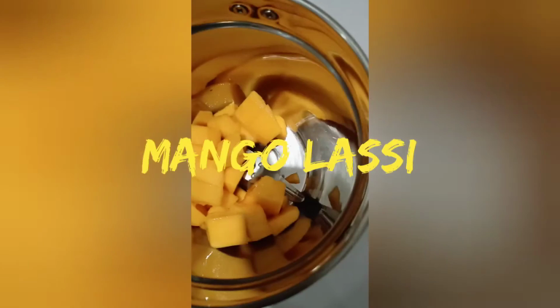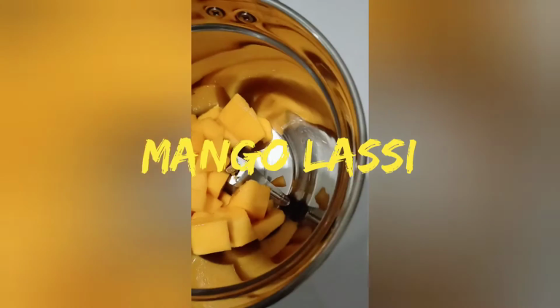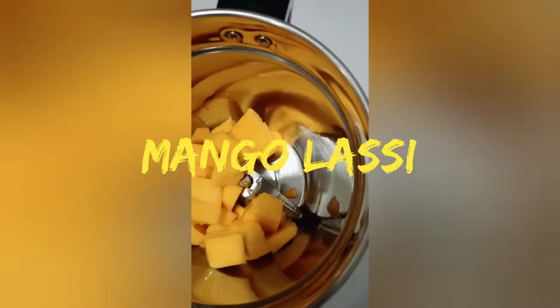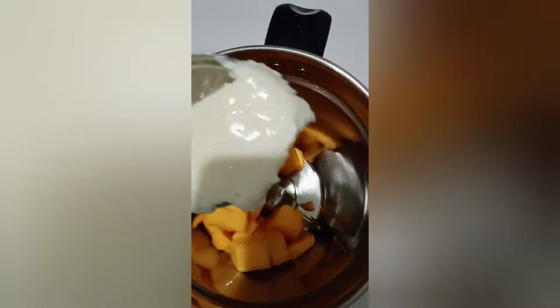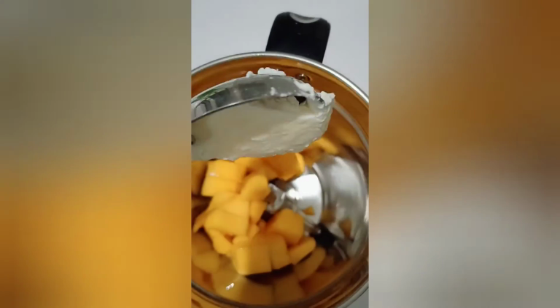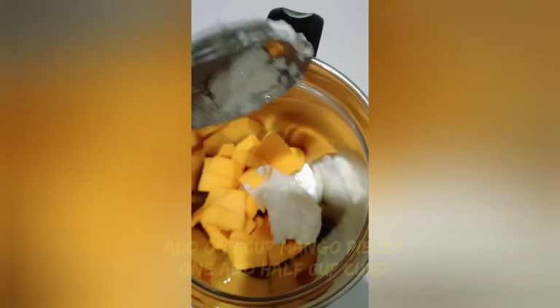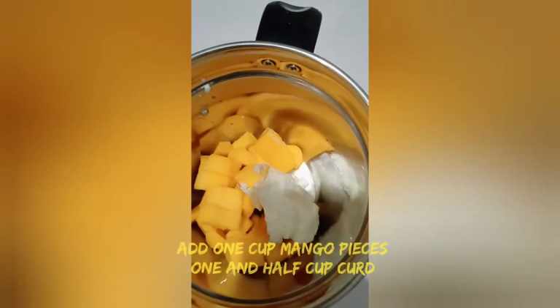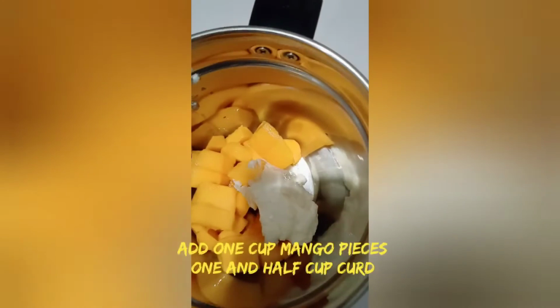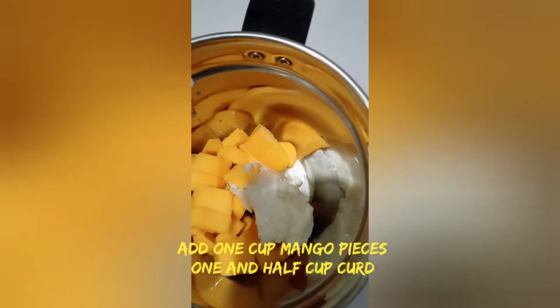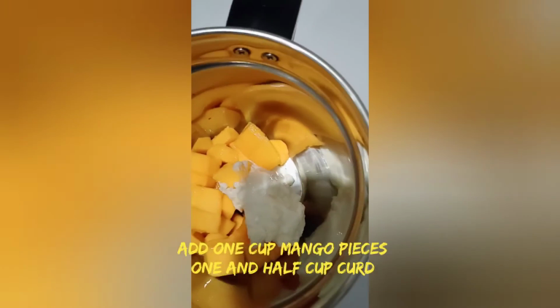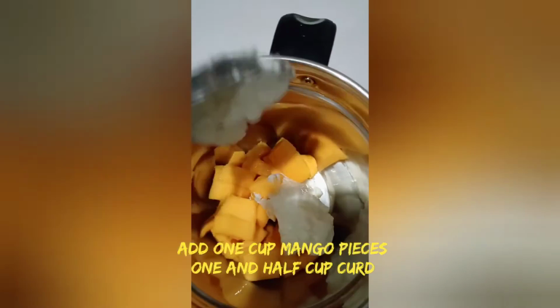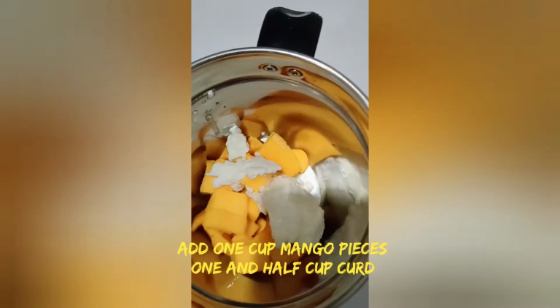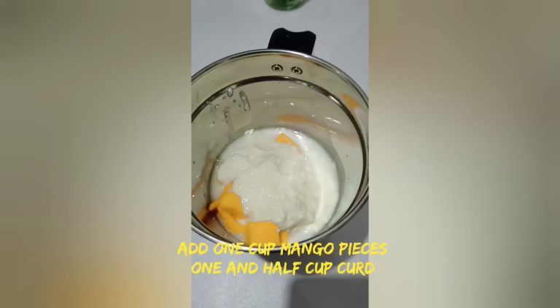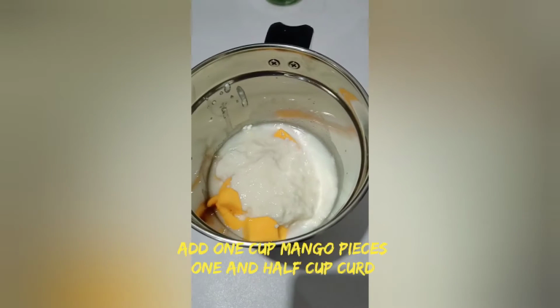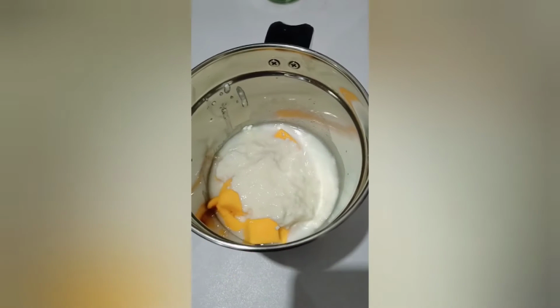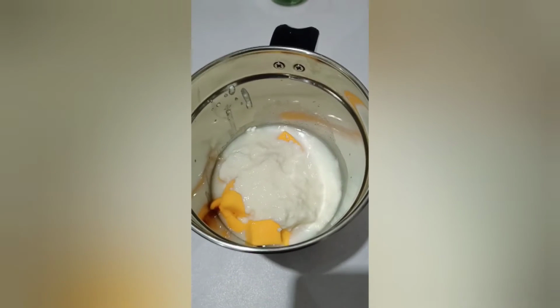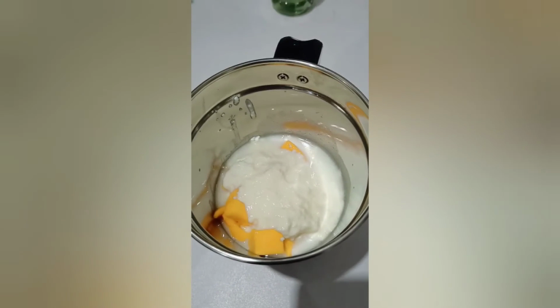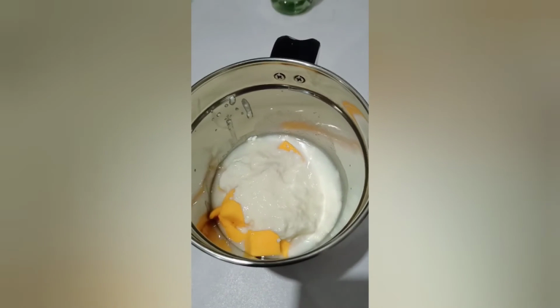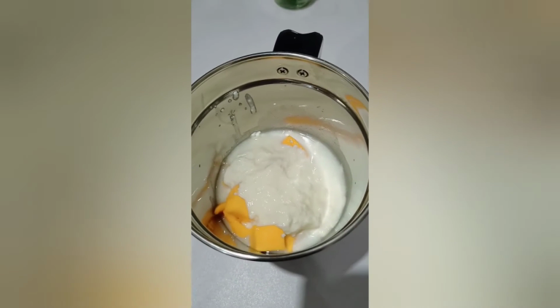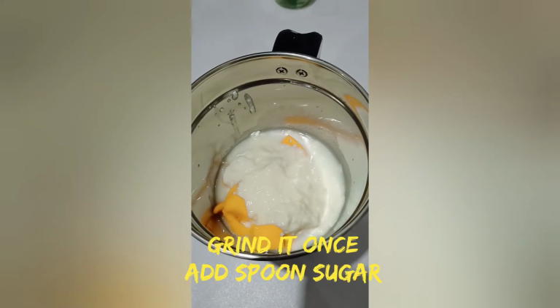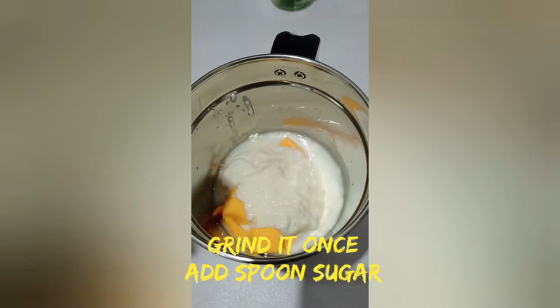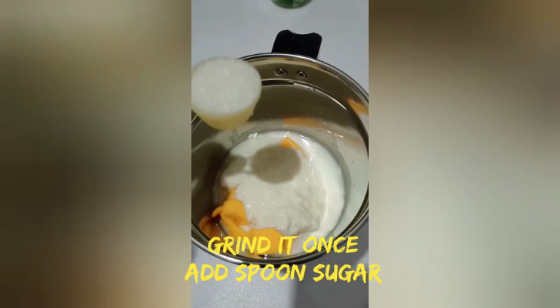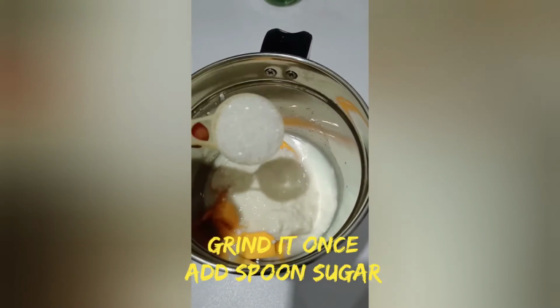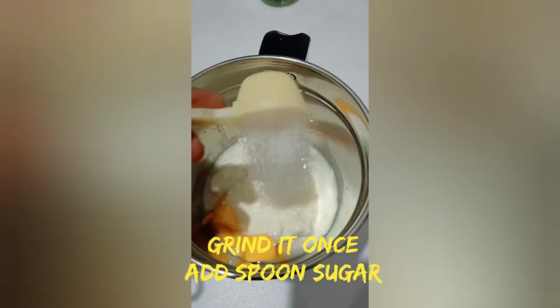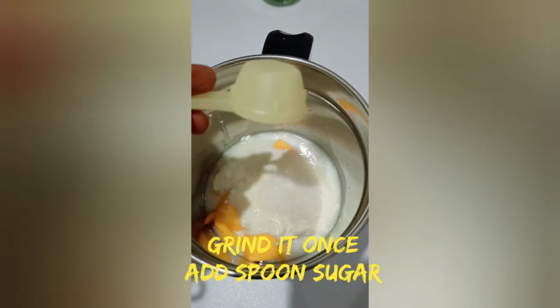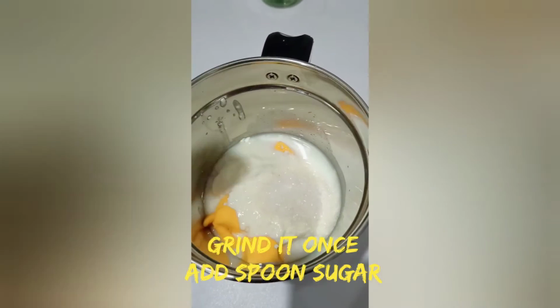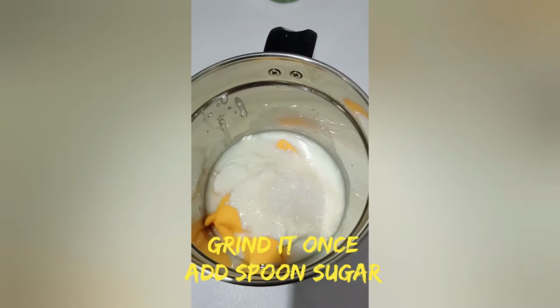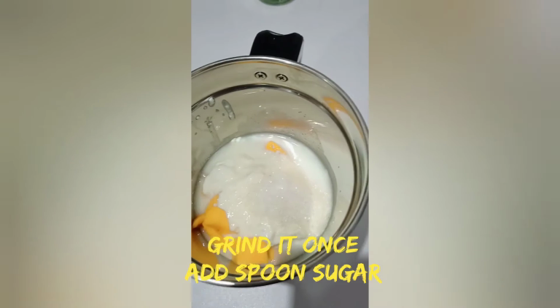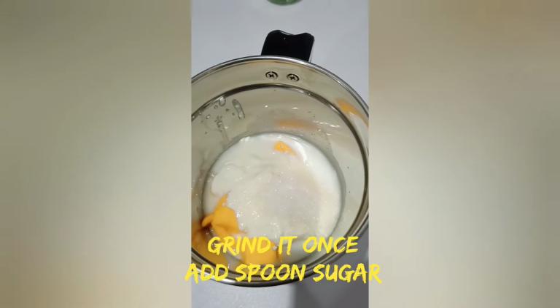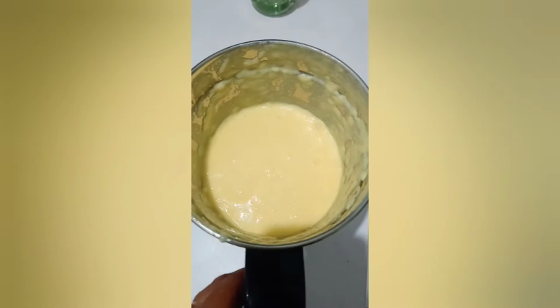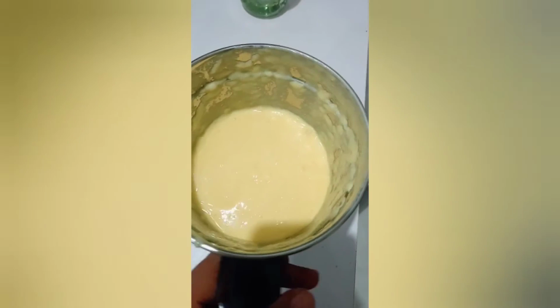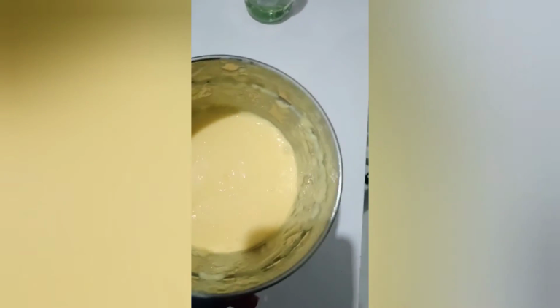1 cup mango slices. I am going to add curd — 1 and a half cup. You will grind with half a glass of water. Add 2 spoons of sugar and 1 big spoon.